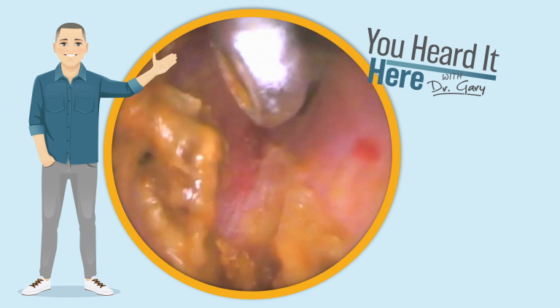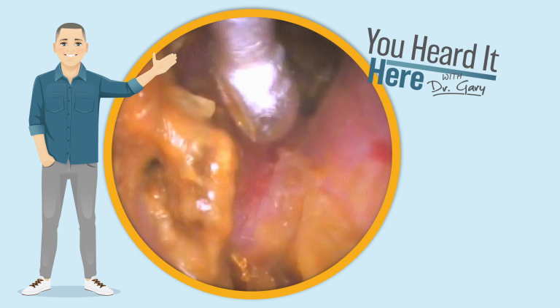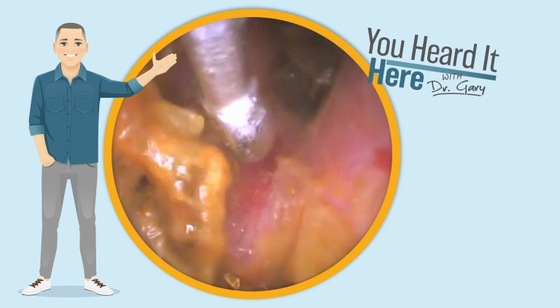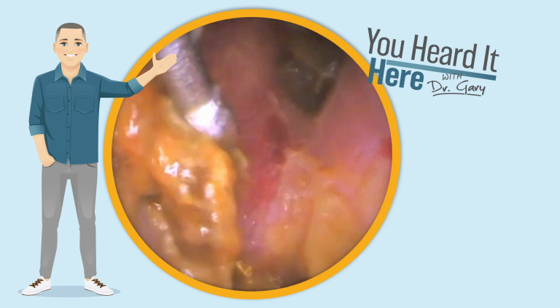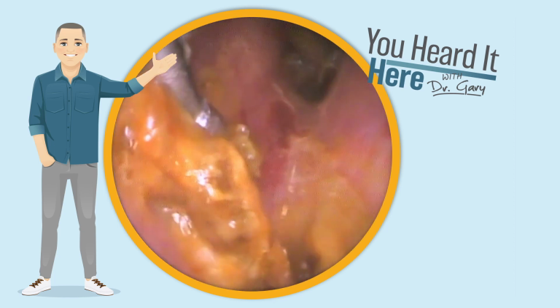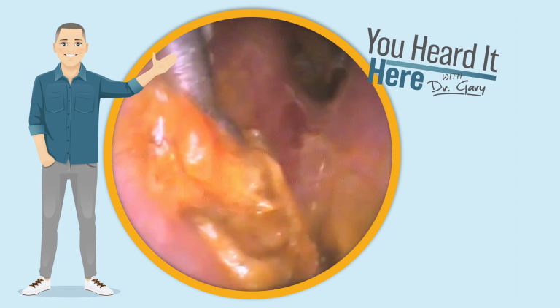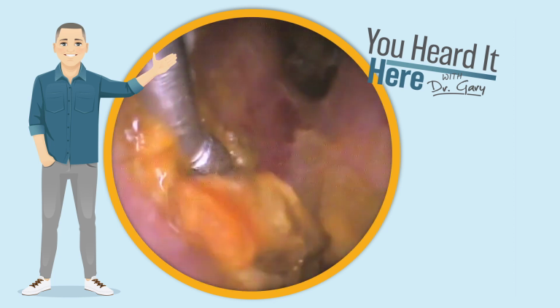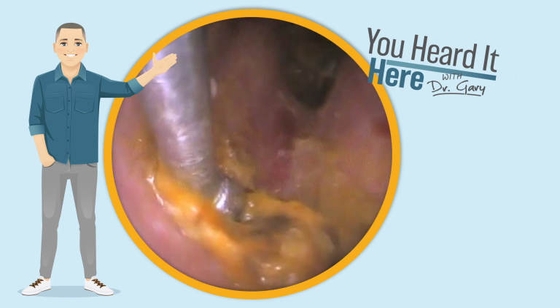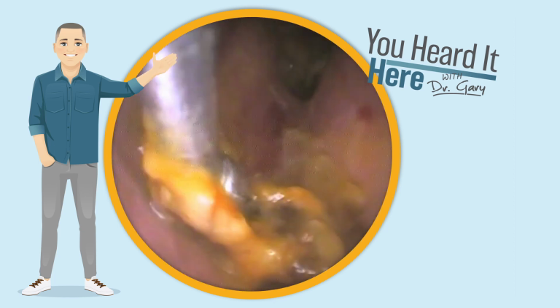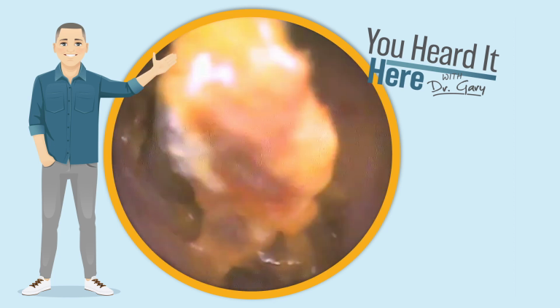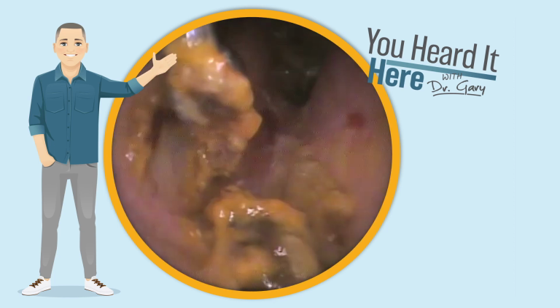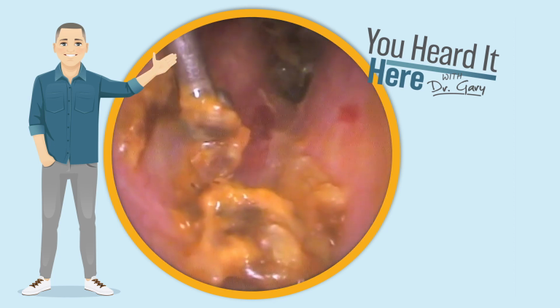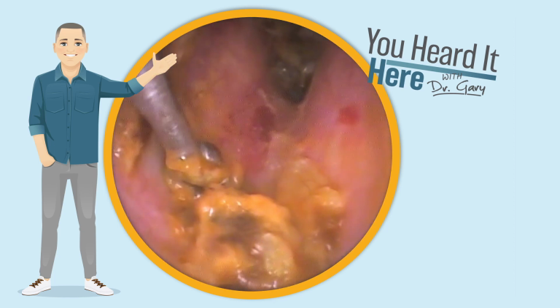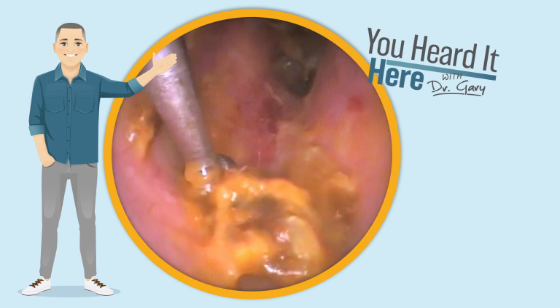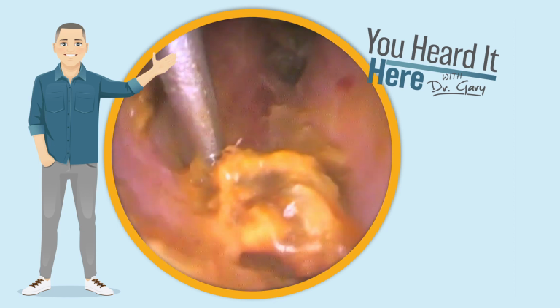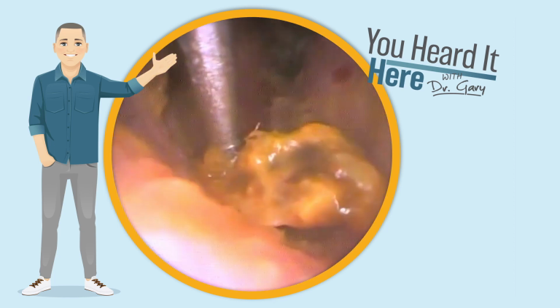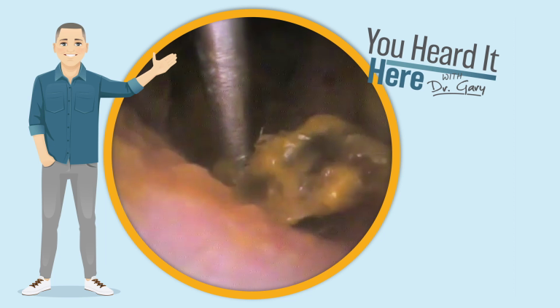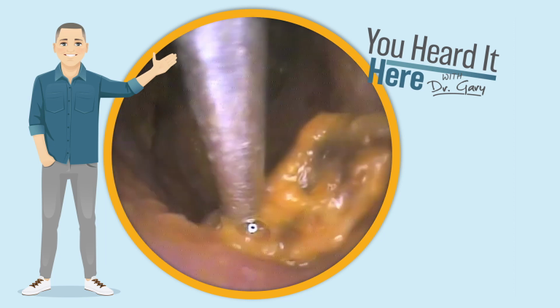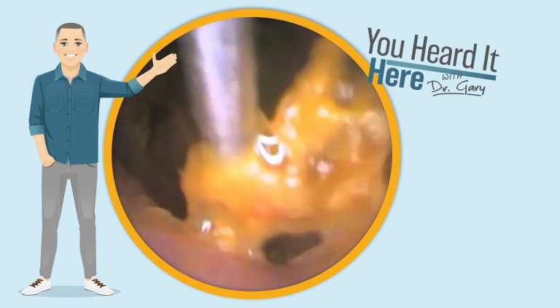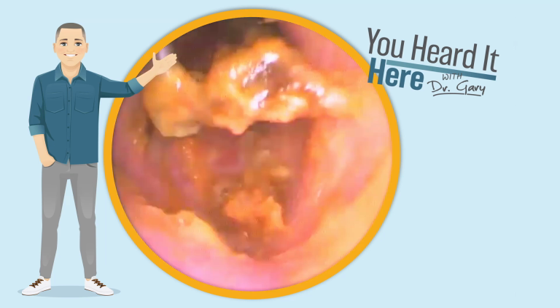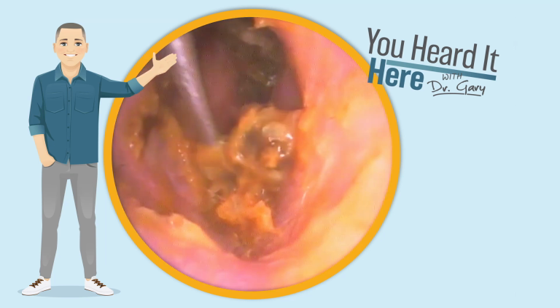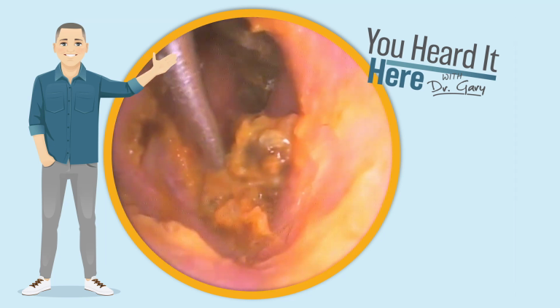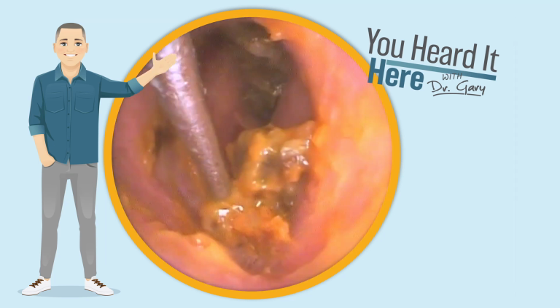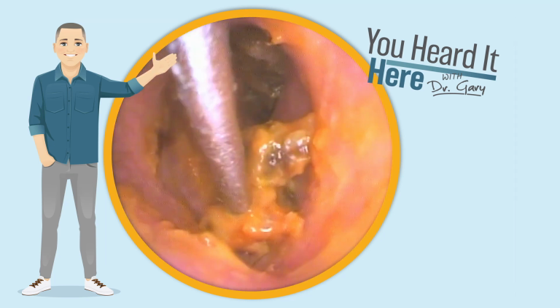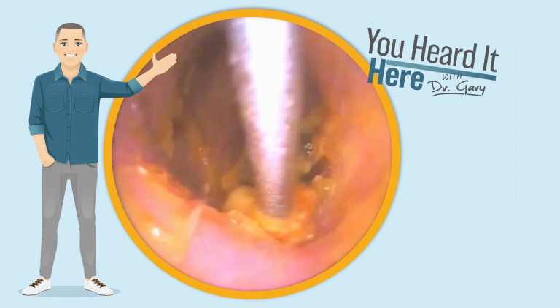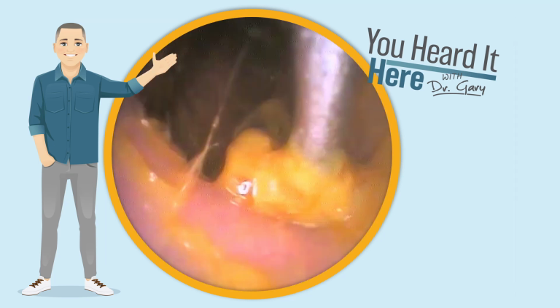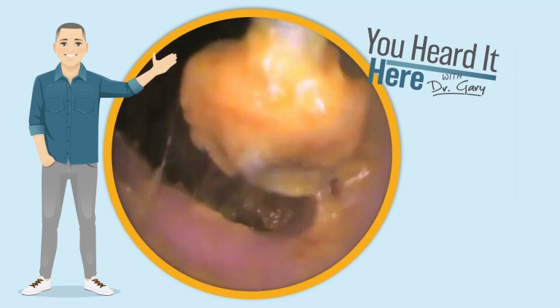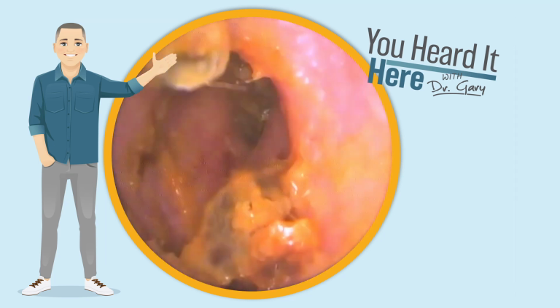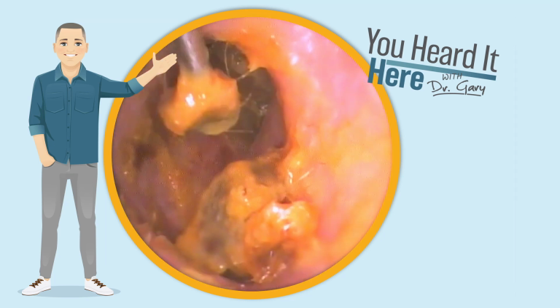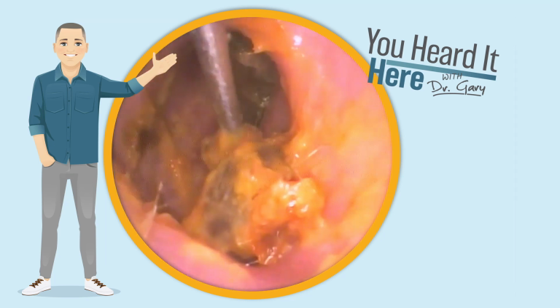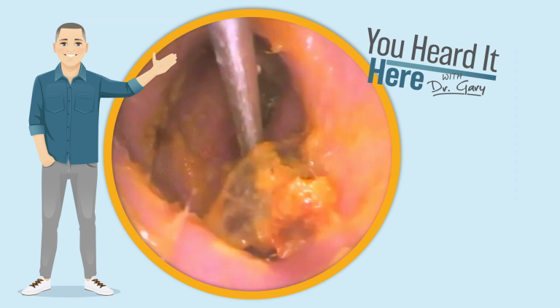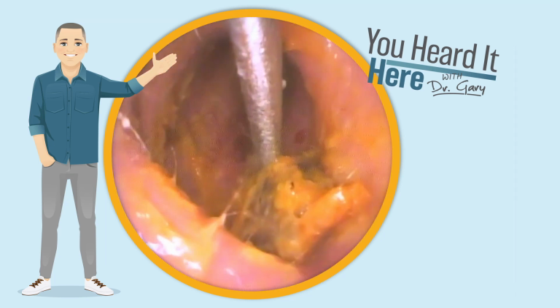It's crazy how different people have different textures of earwax. This stuff was so soft that it became very difficult to get it to stay together.